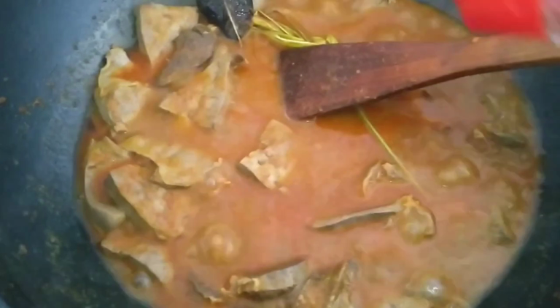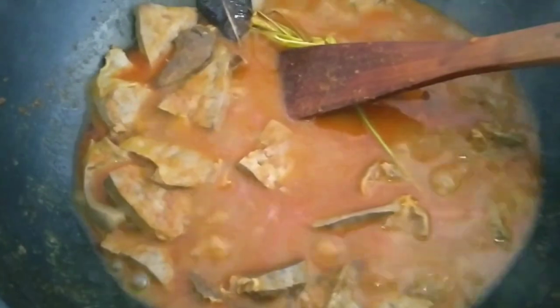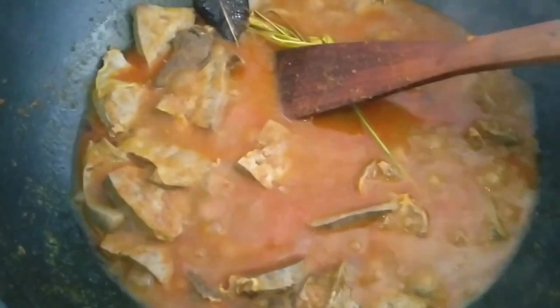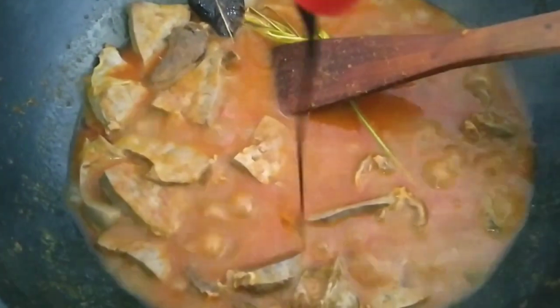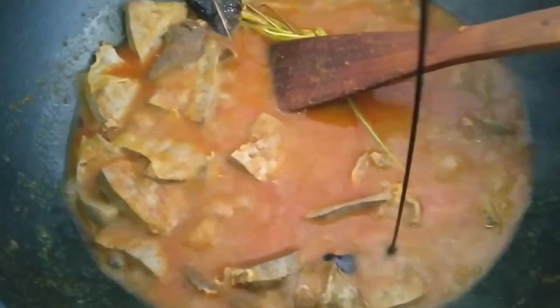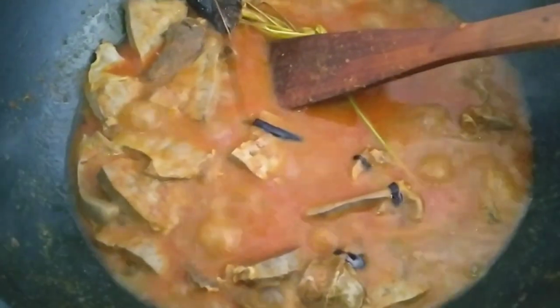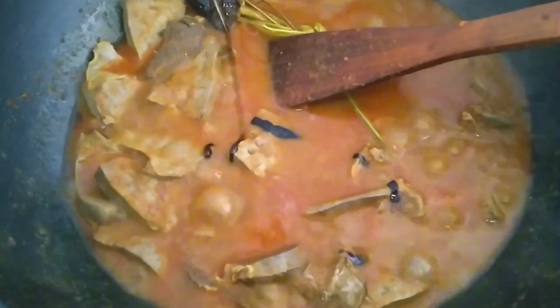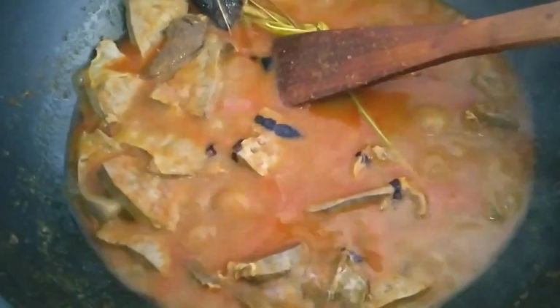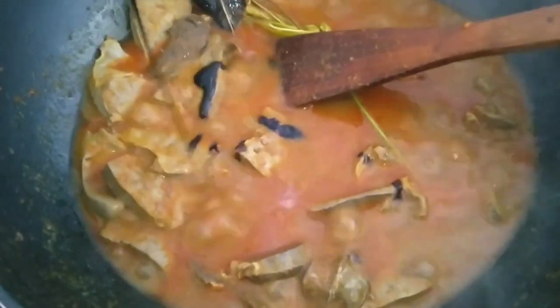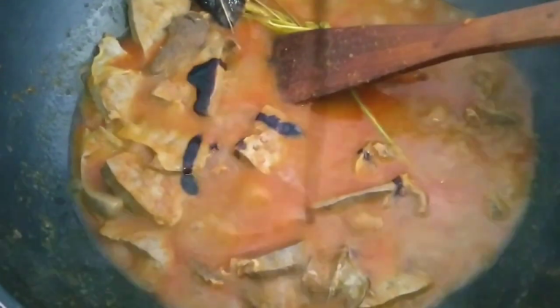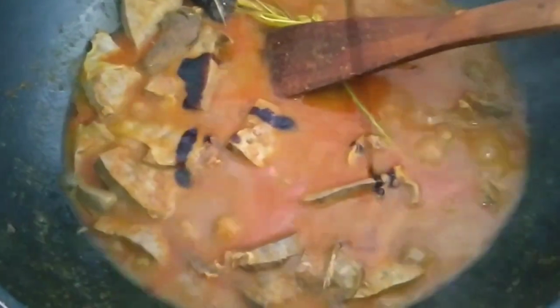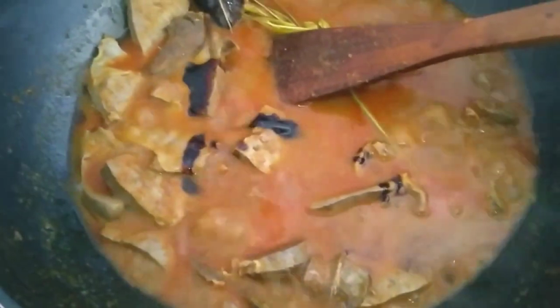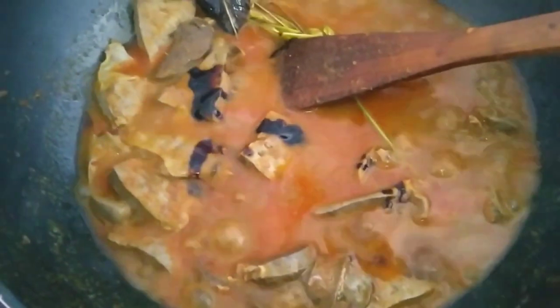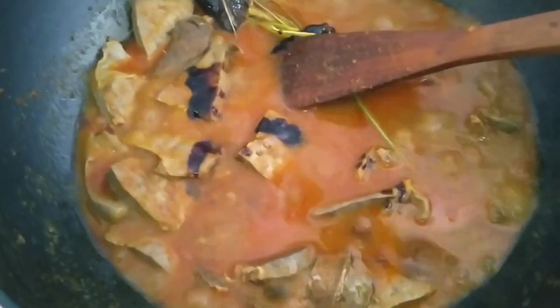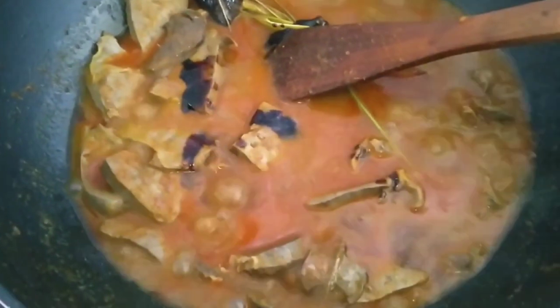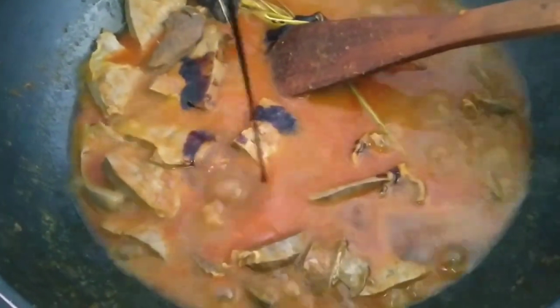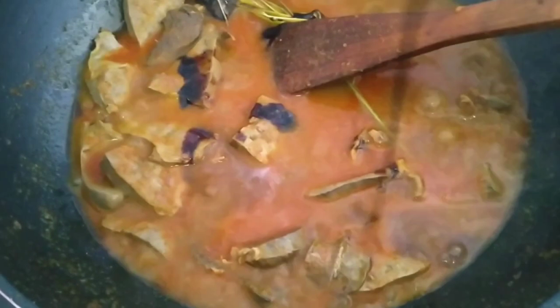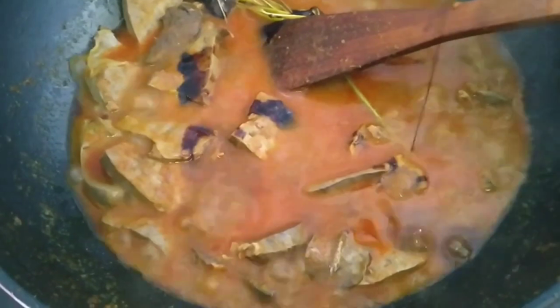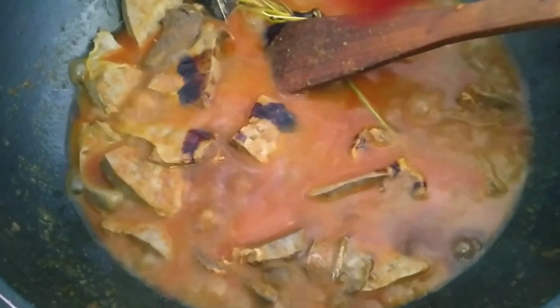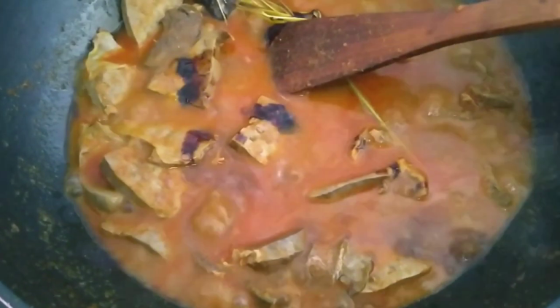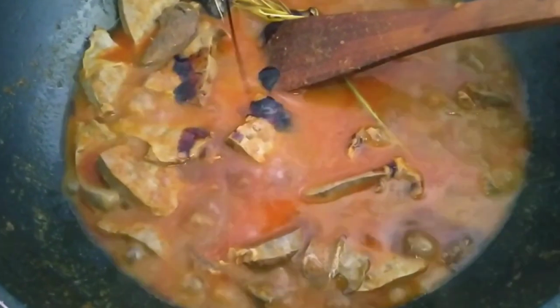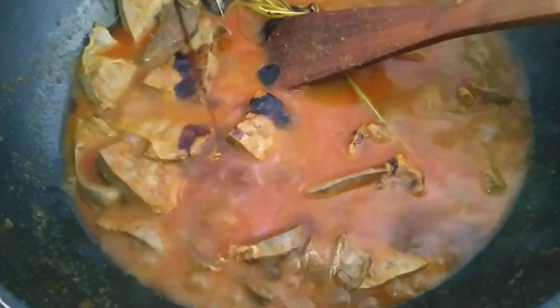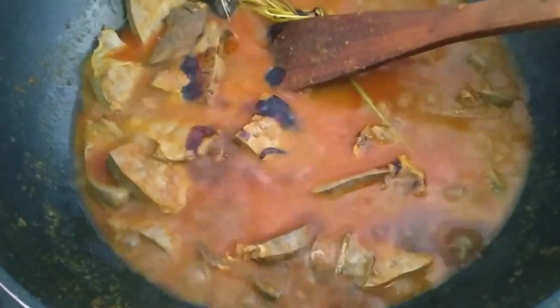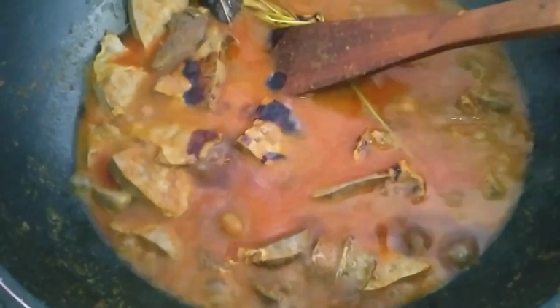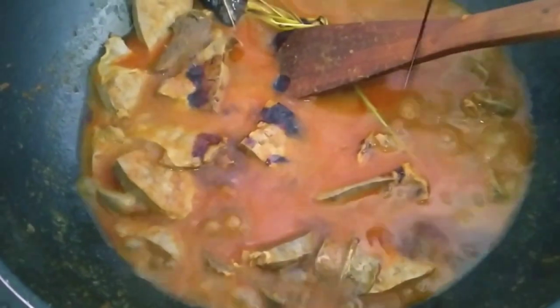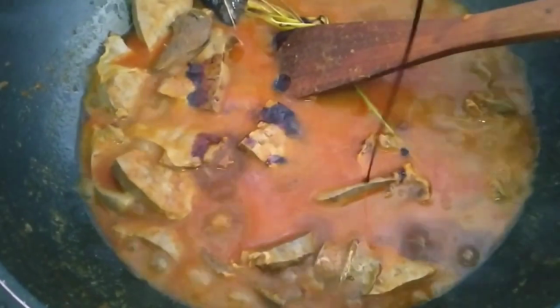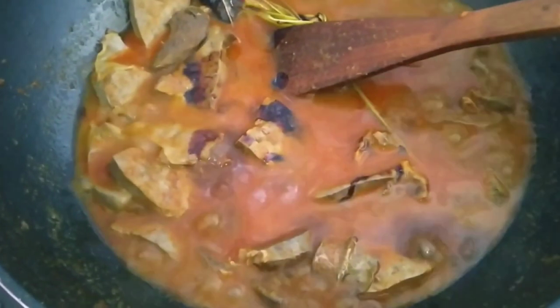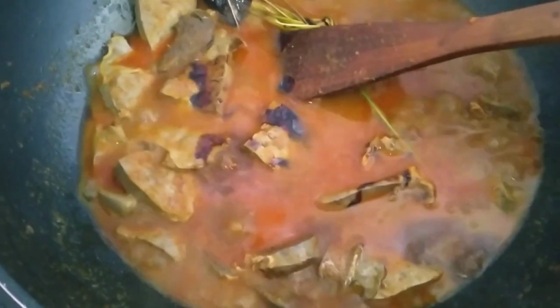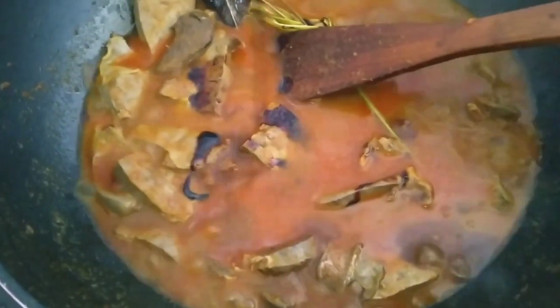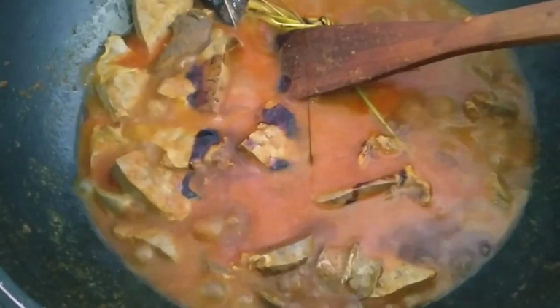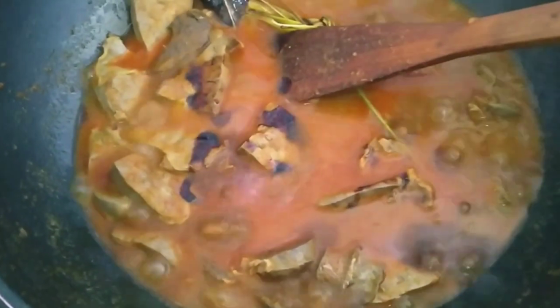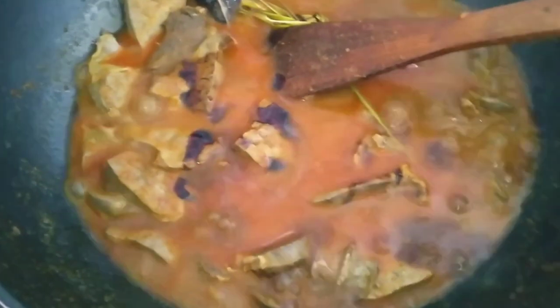Now we add the kecap (sweet soy sauce). Adjust to your taste, friends — if you like it sweeter, you can add more kecap.